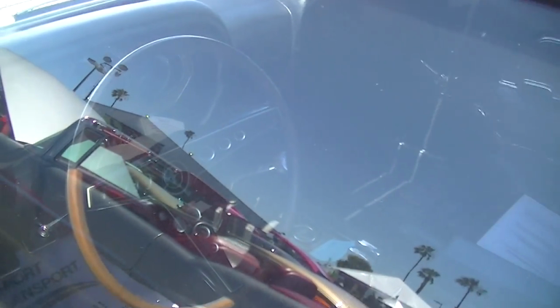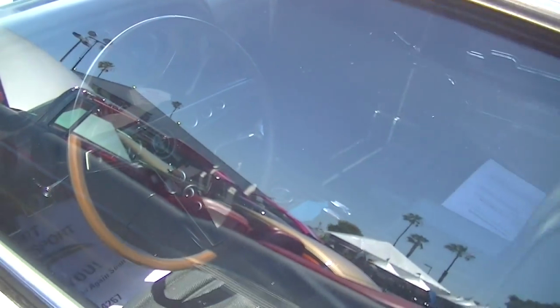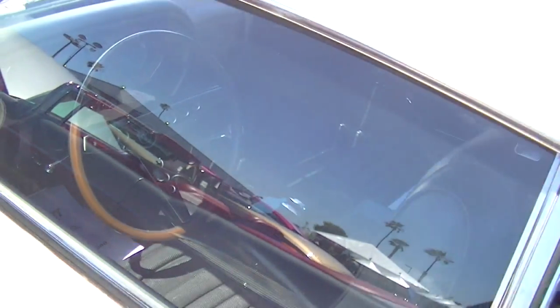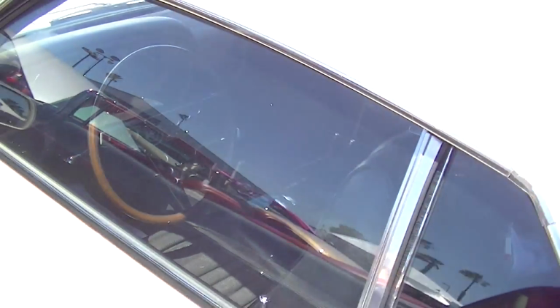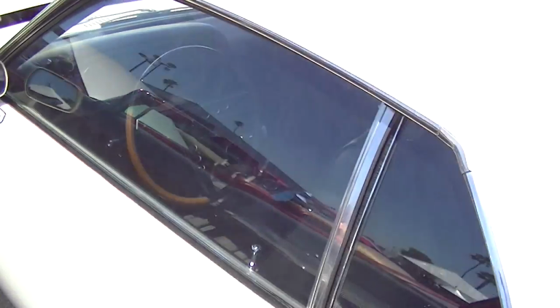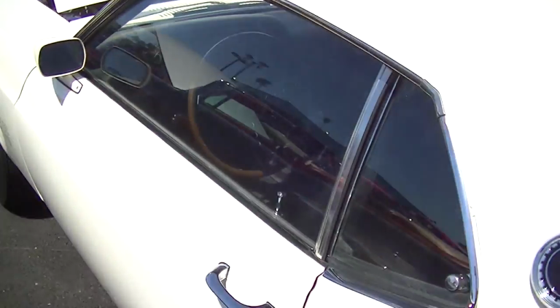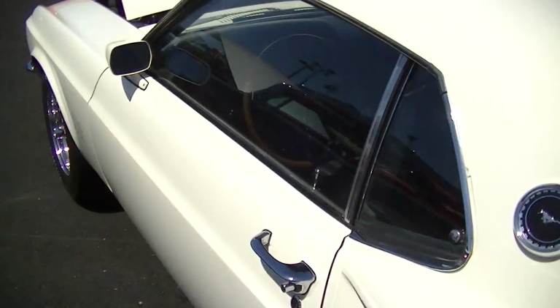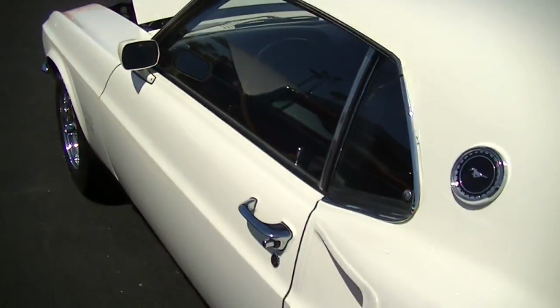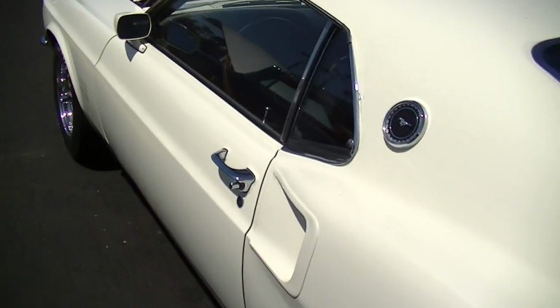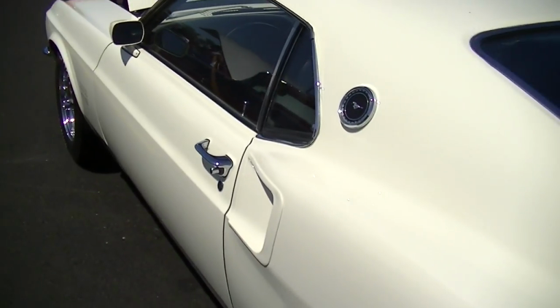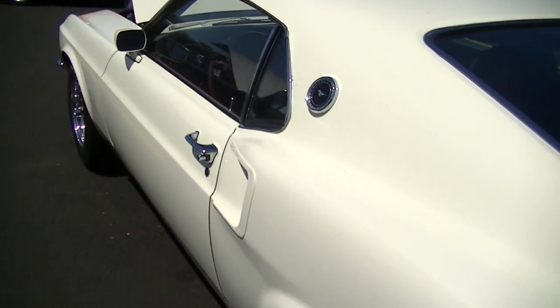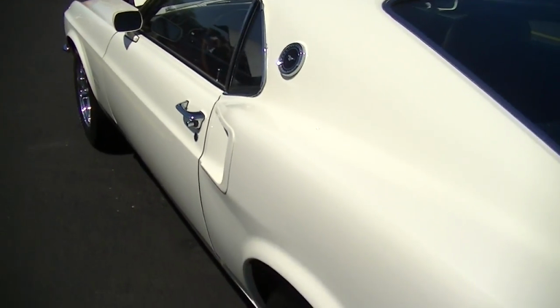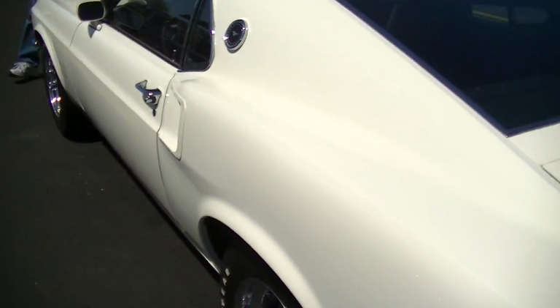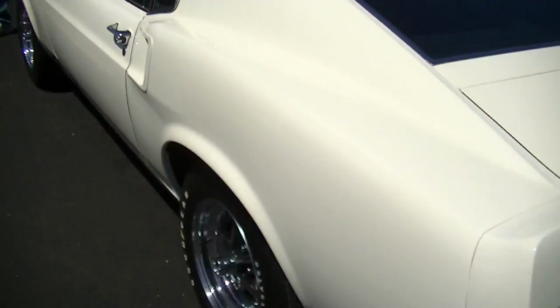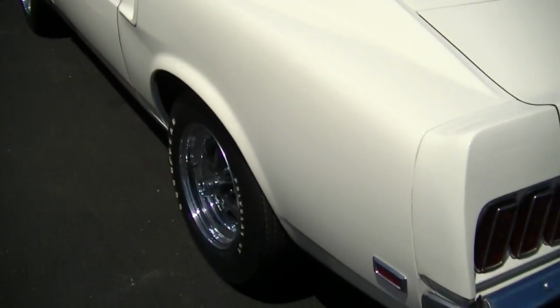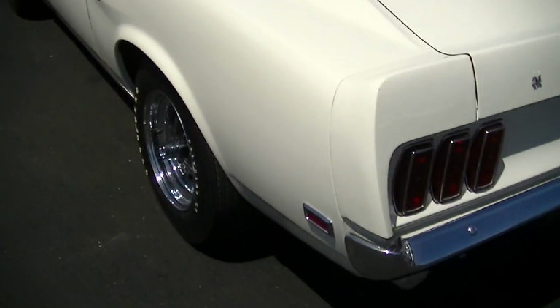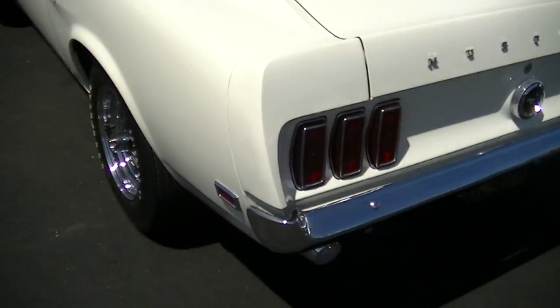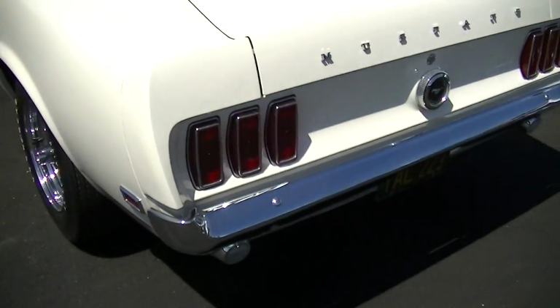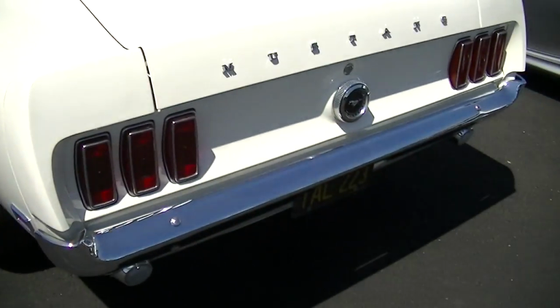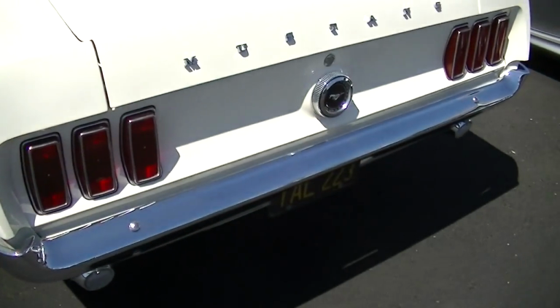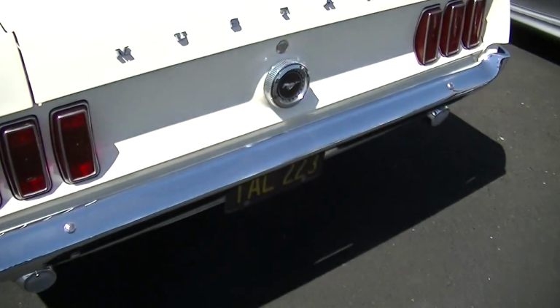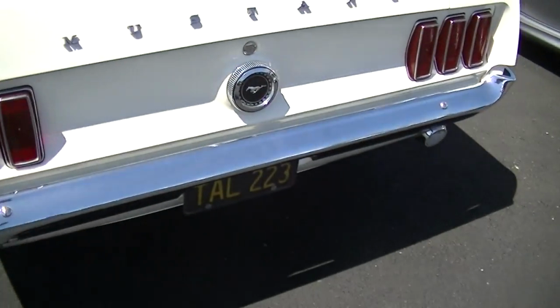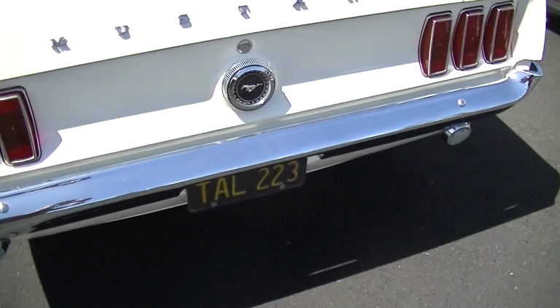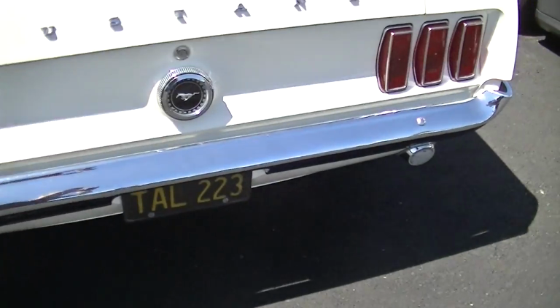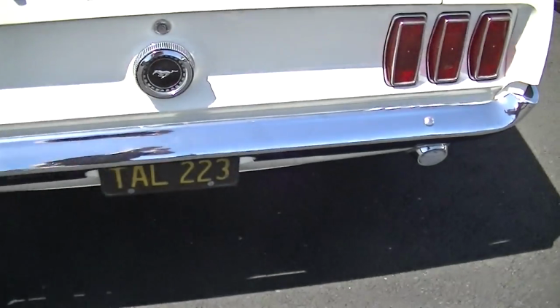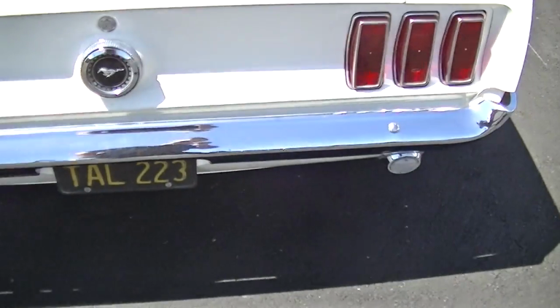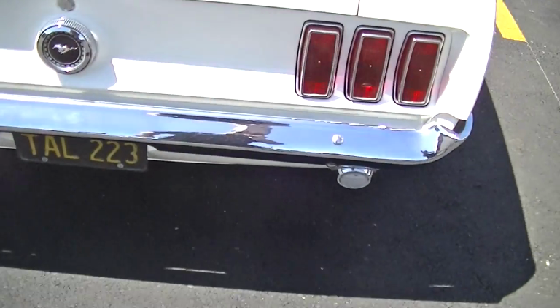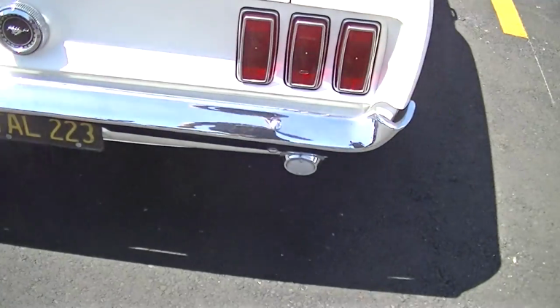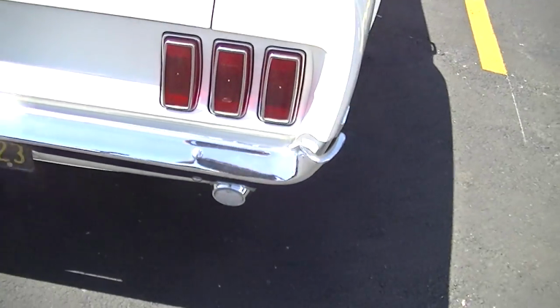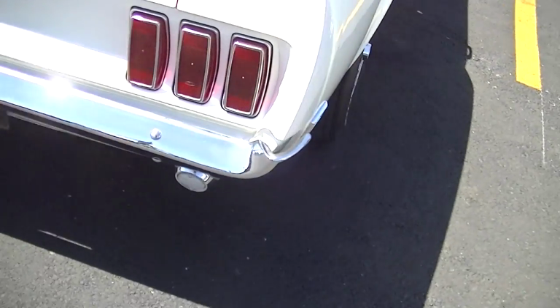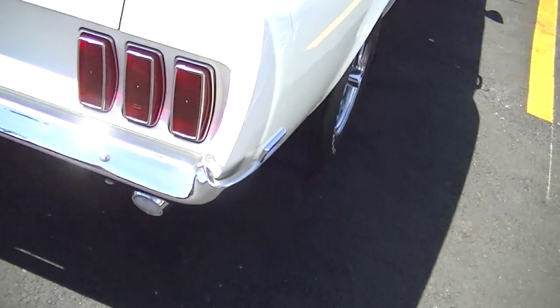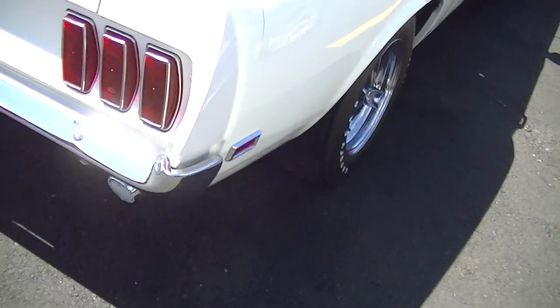In '69, they still had the standard Ford shifter on all the performance cars — they didn't go to Hurst shifters until '70. So Boss 302s and Boss 429s are still rocking a Ford shifter.